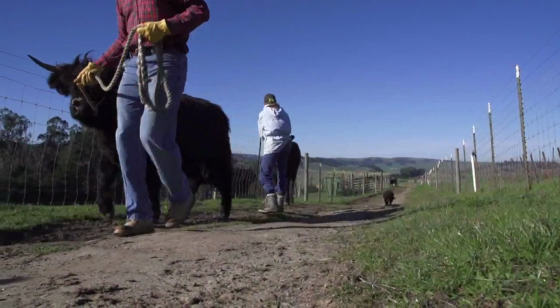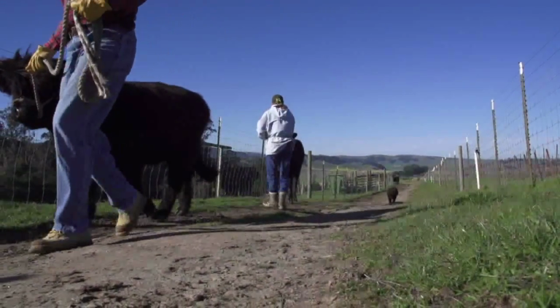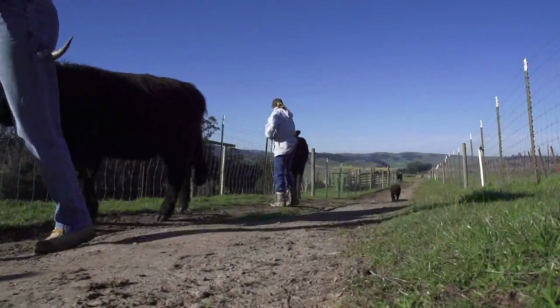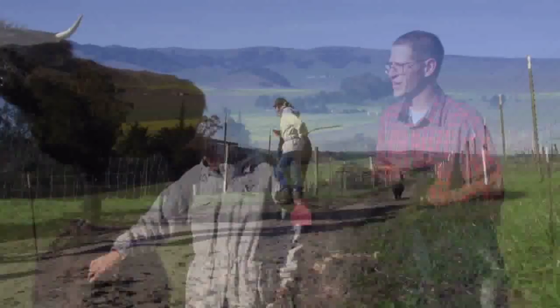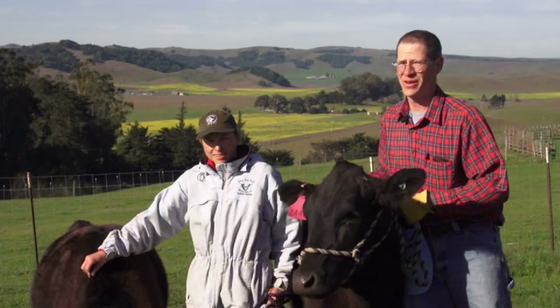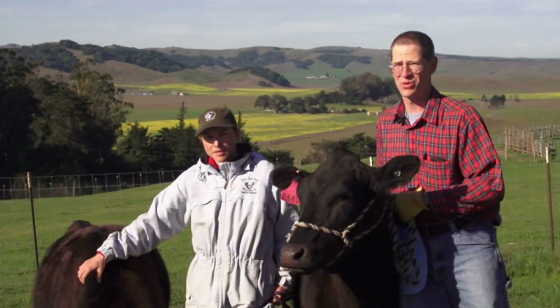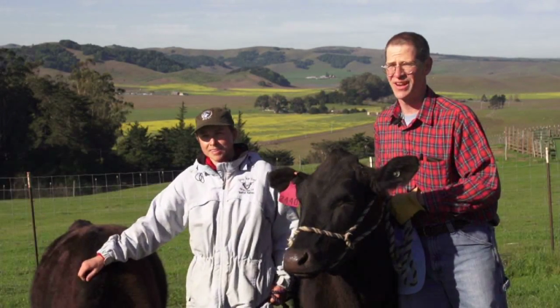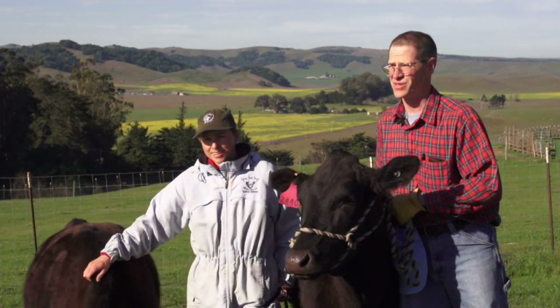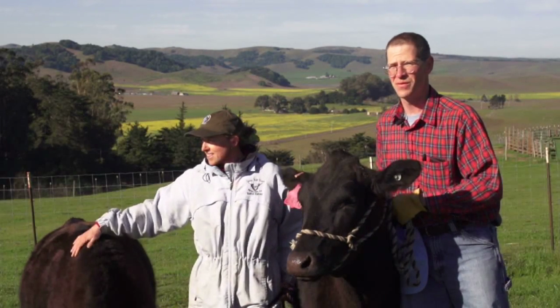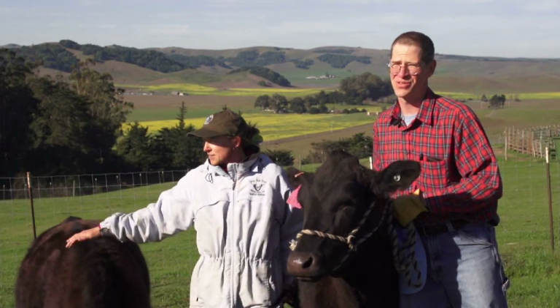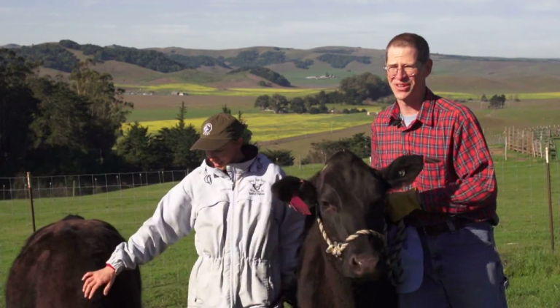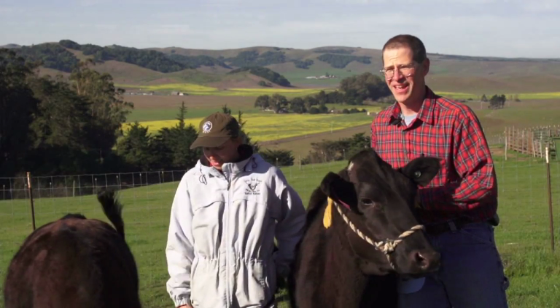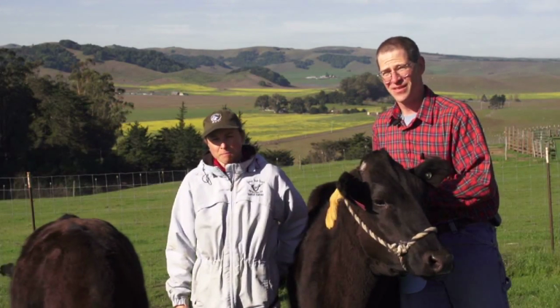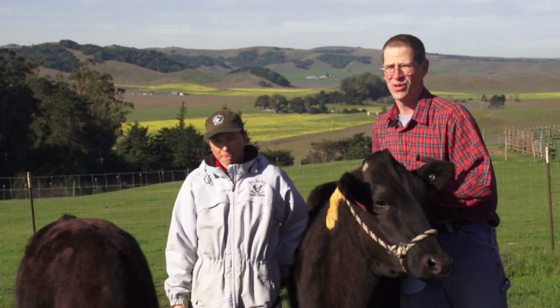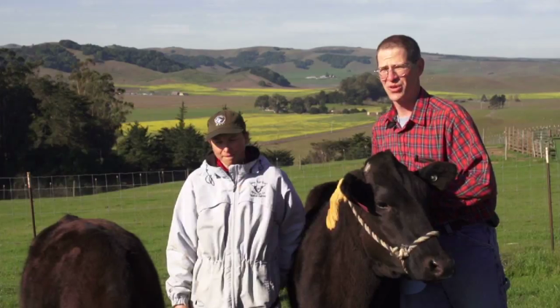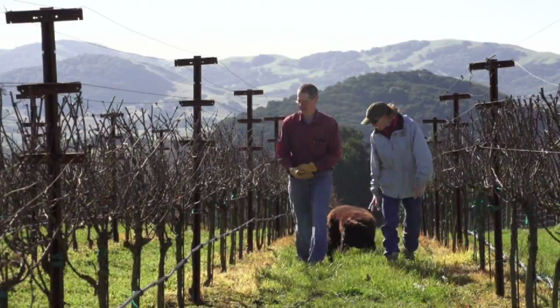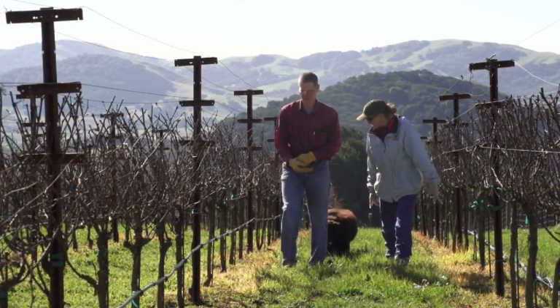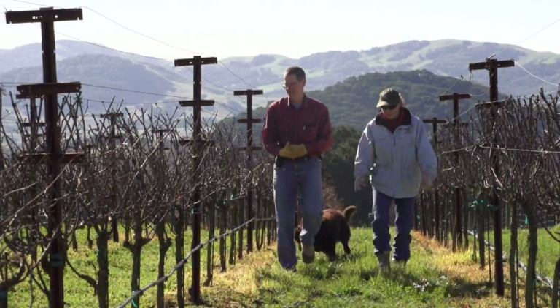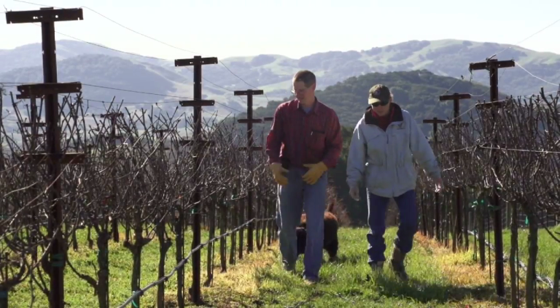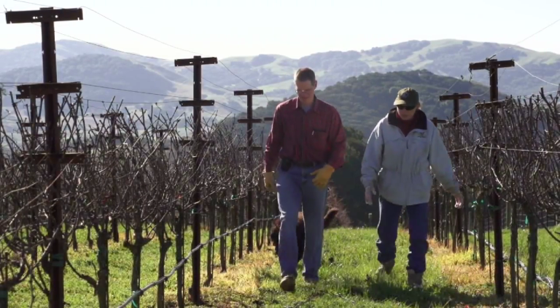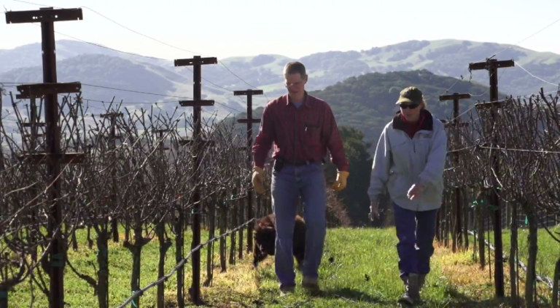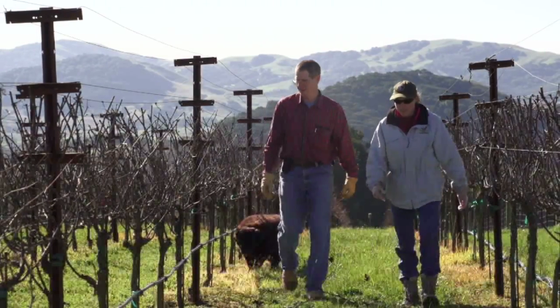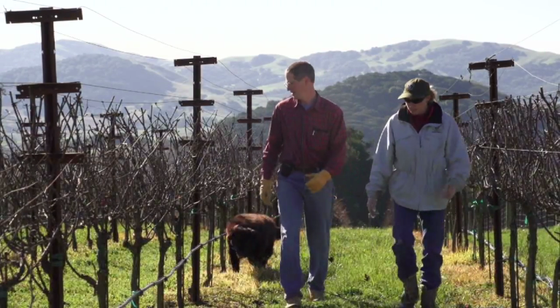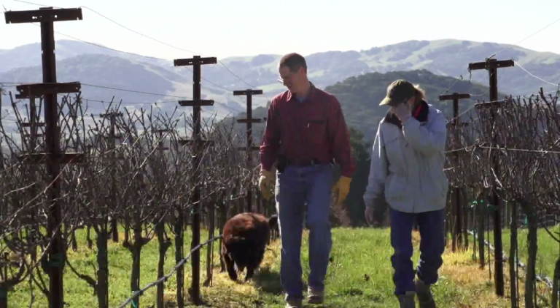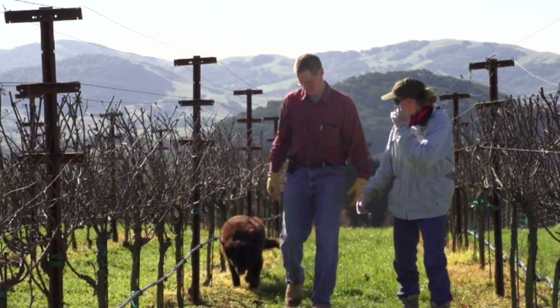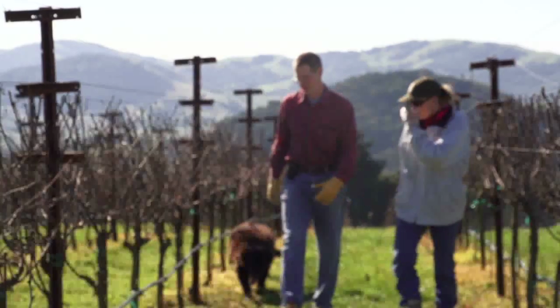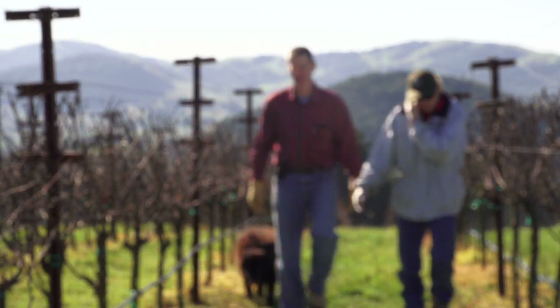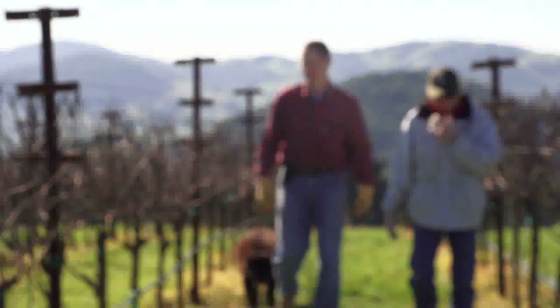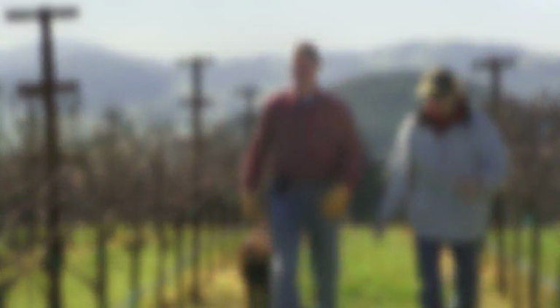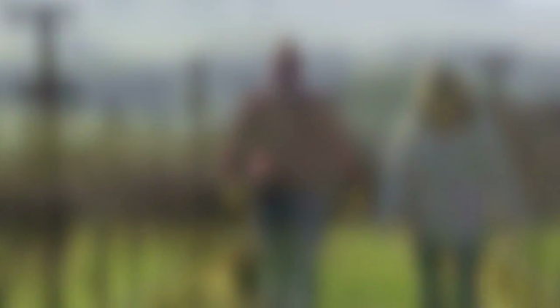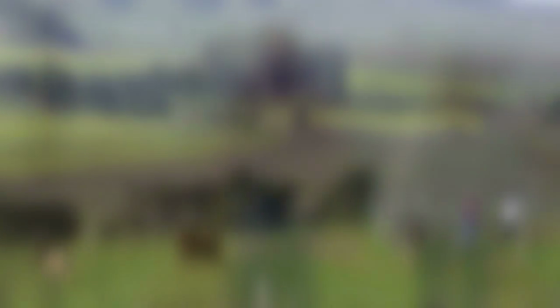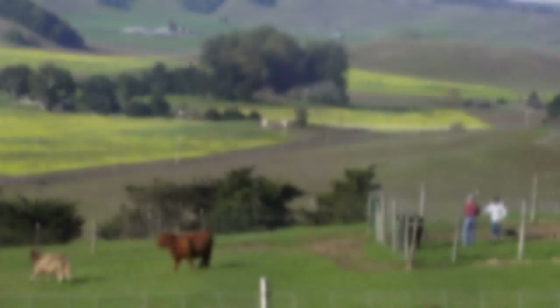I think the weather here is real good. I think the slope of the vineyard is real good. I think the soil is real good. I think the relationship with the winery is real good. I think that's a real important part of what makes this vineyard special.